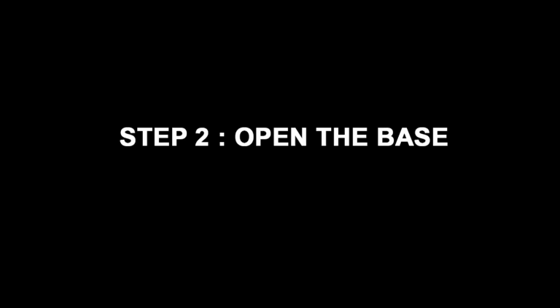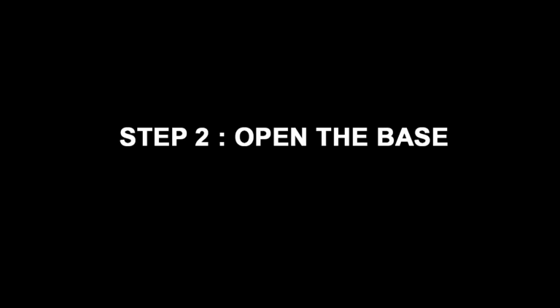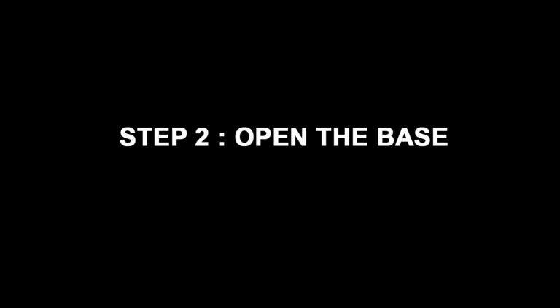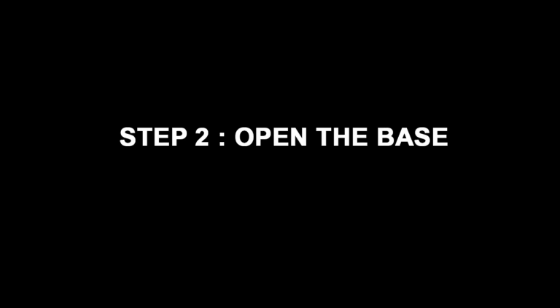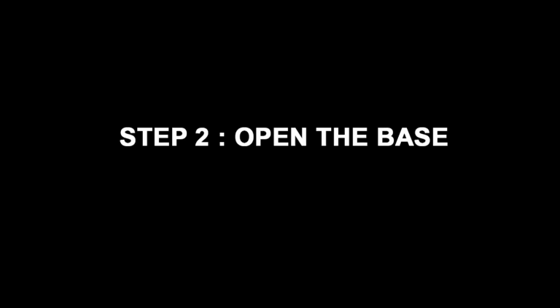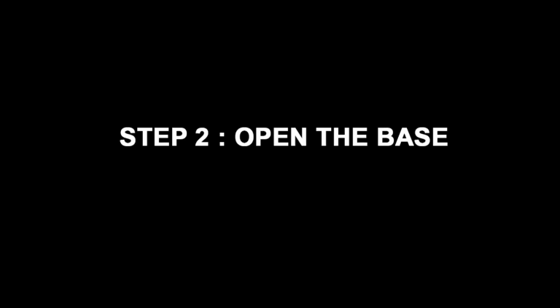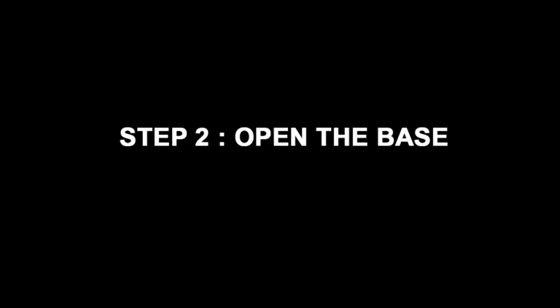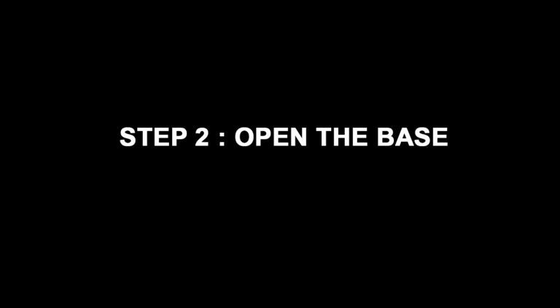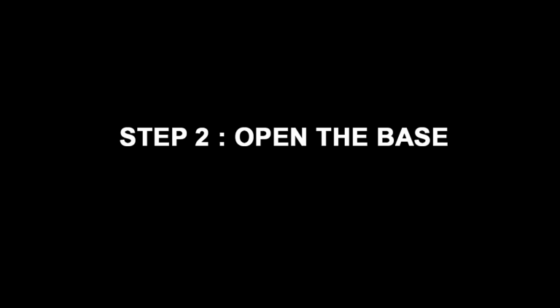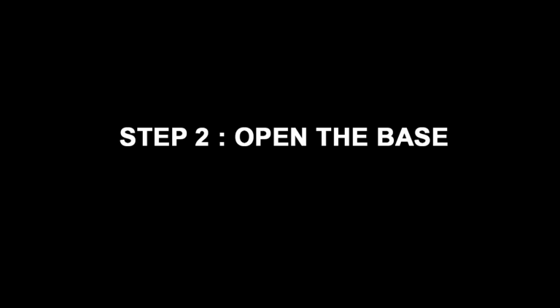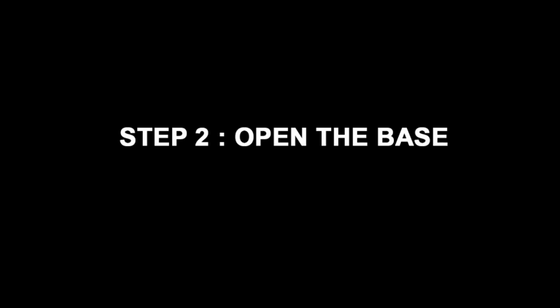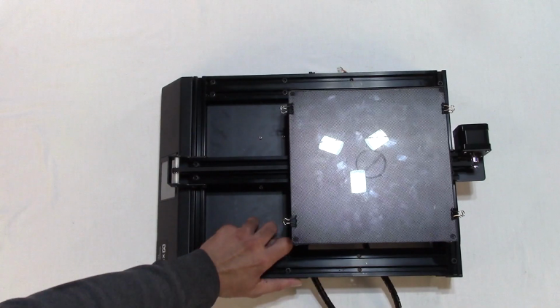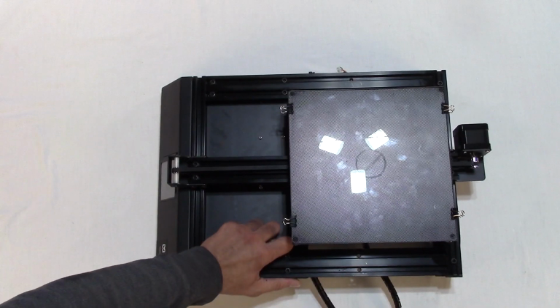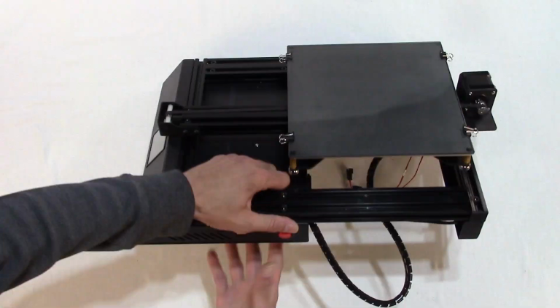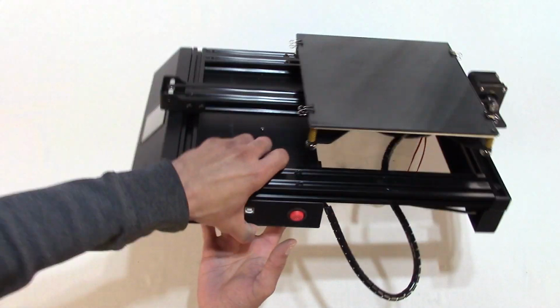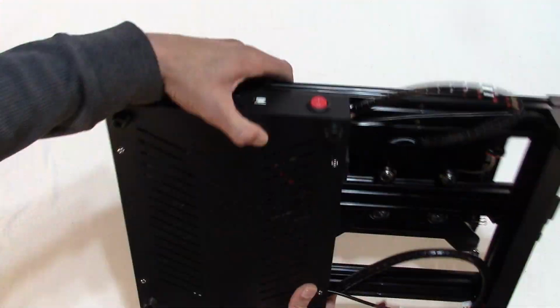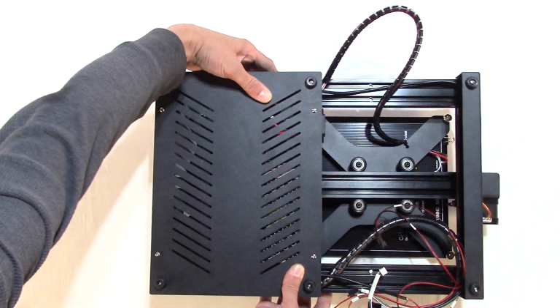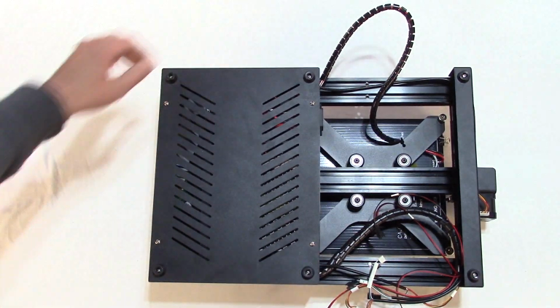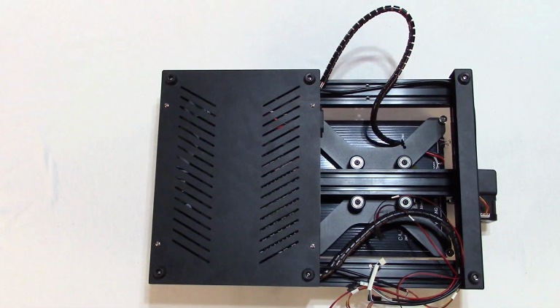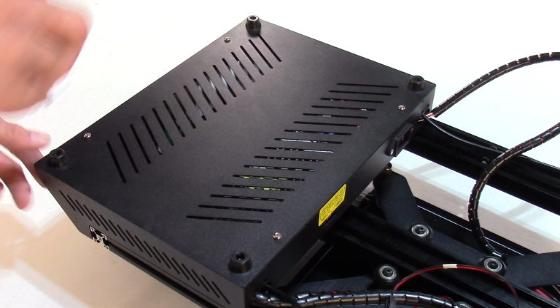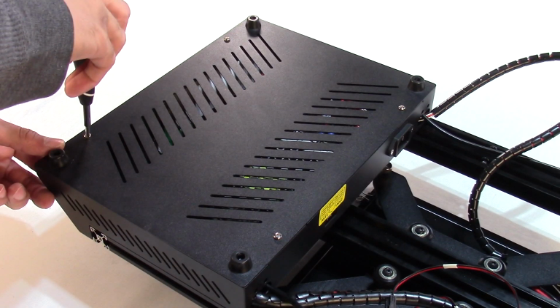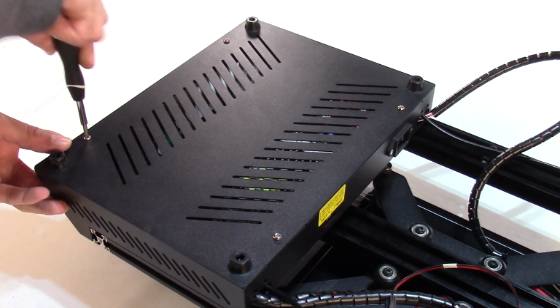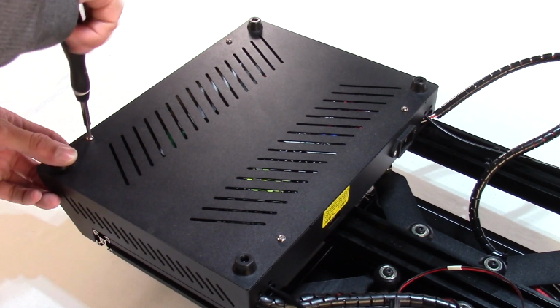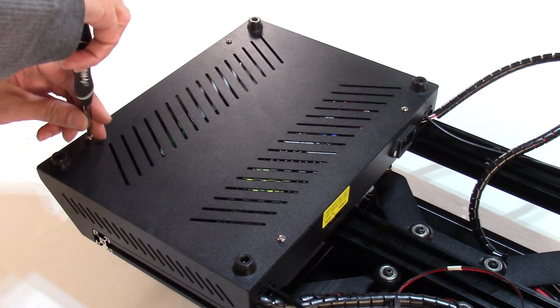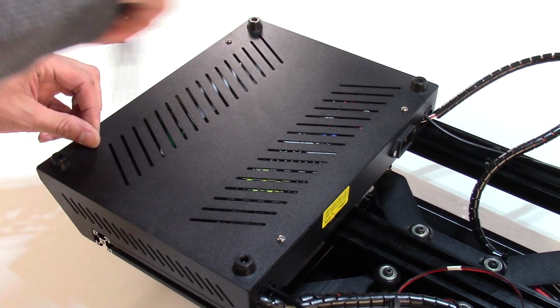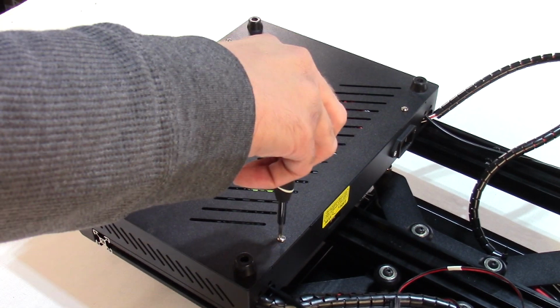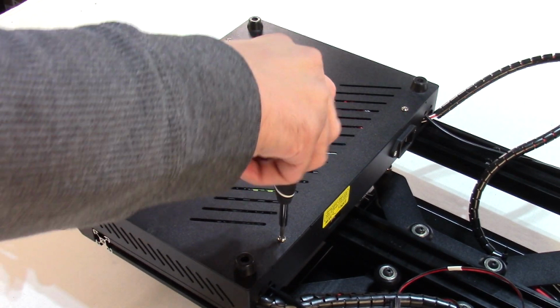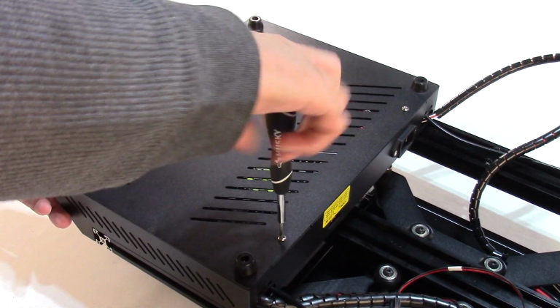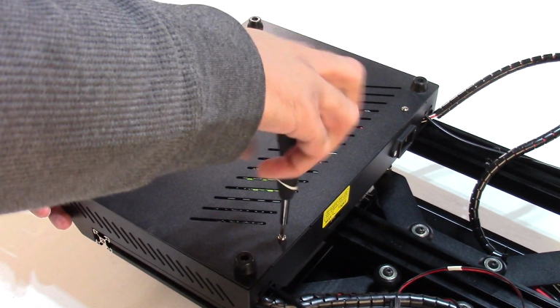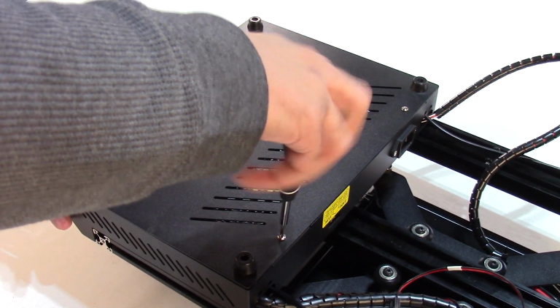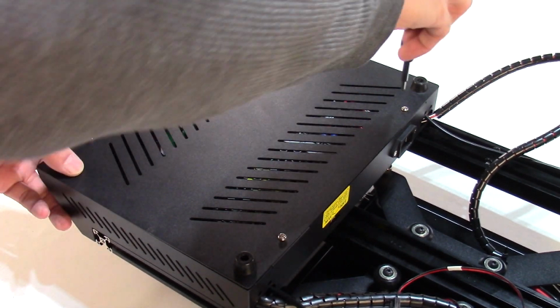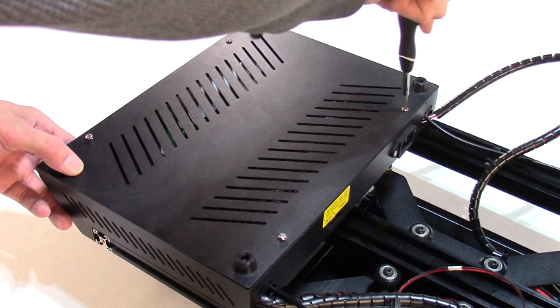Step 2: Open the base. On the base section of the X3, turn the unit upside down and remove the four screws holding down the base cover using a Phillips screwdriver.